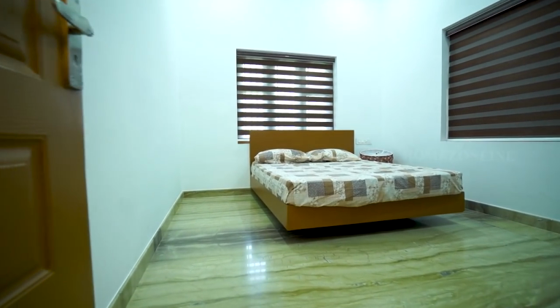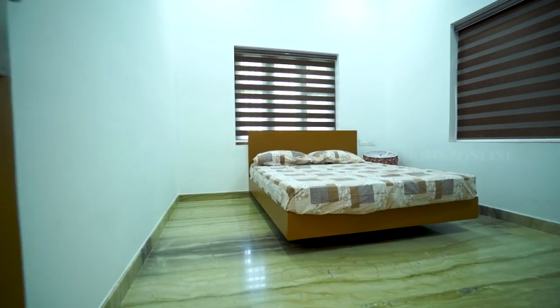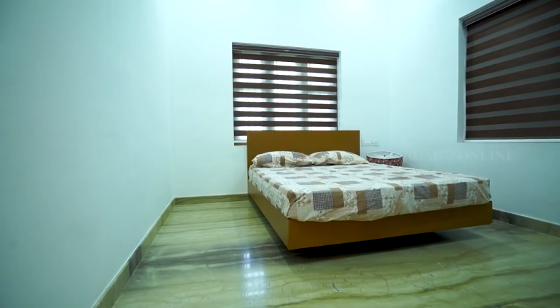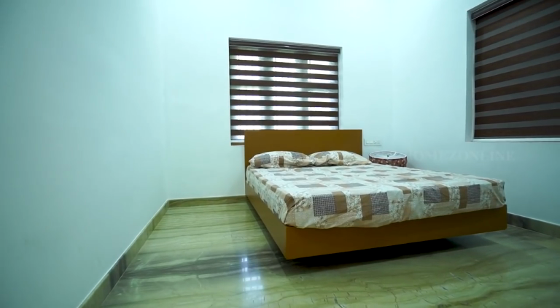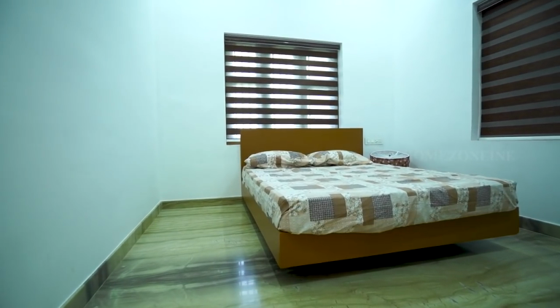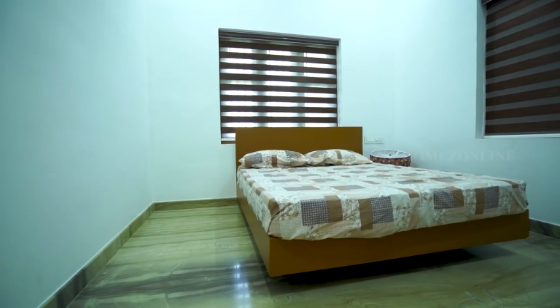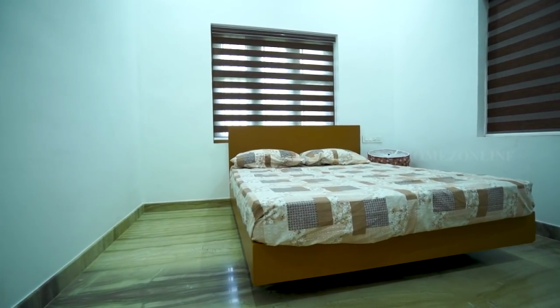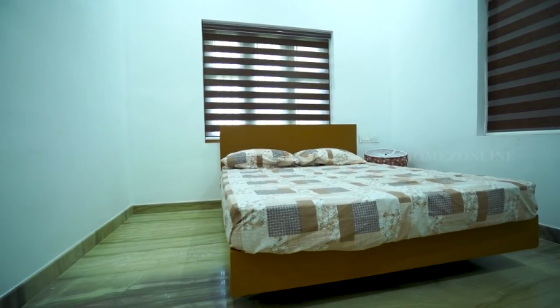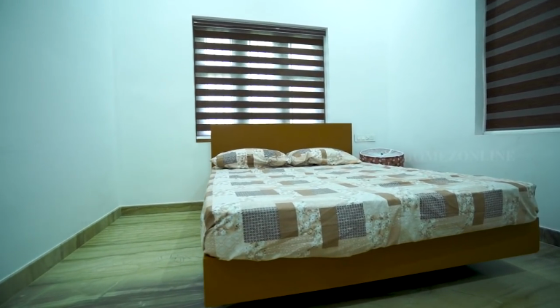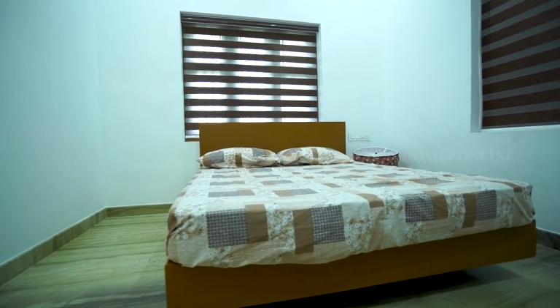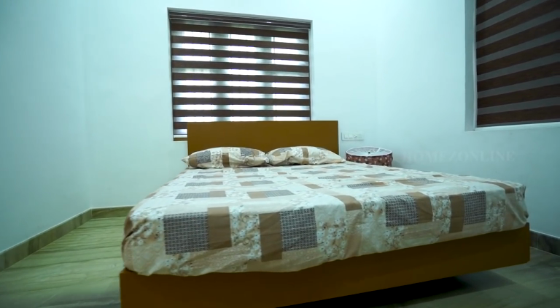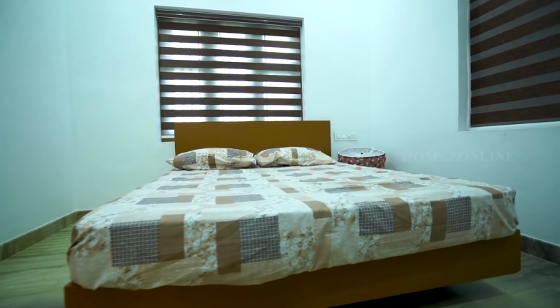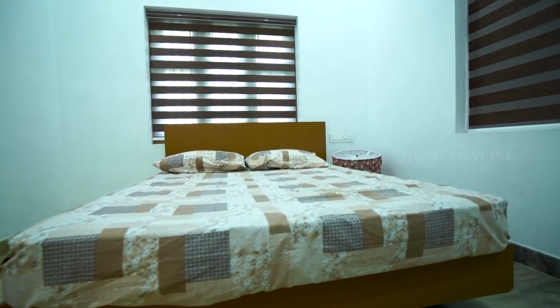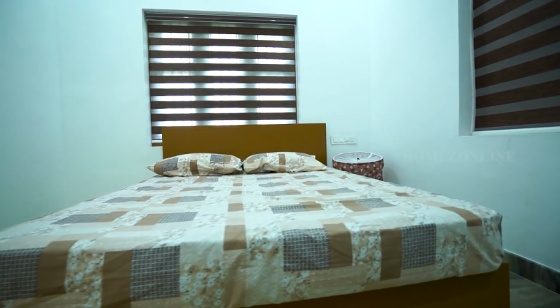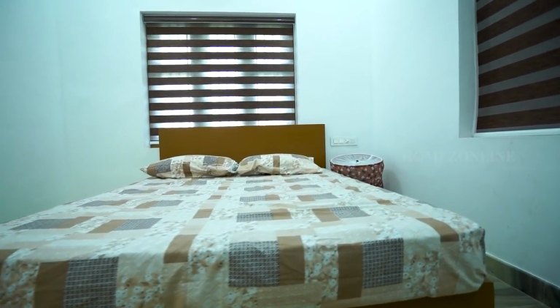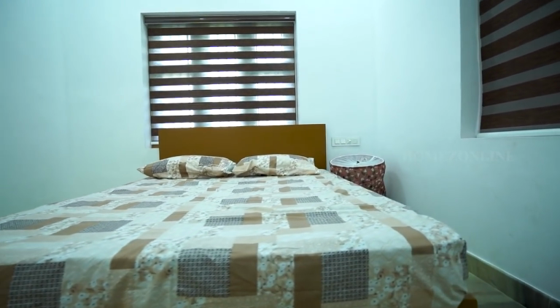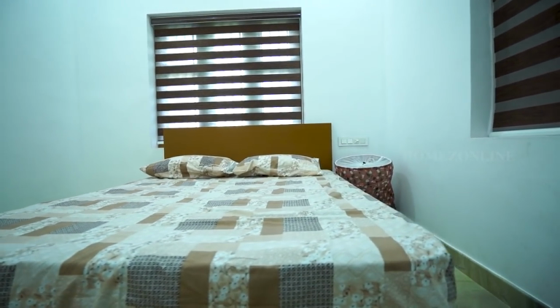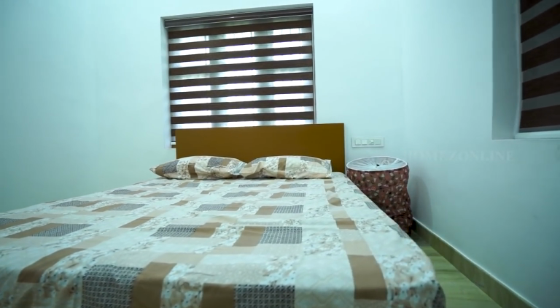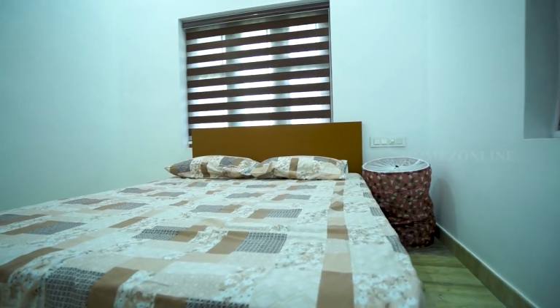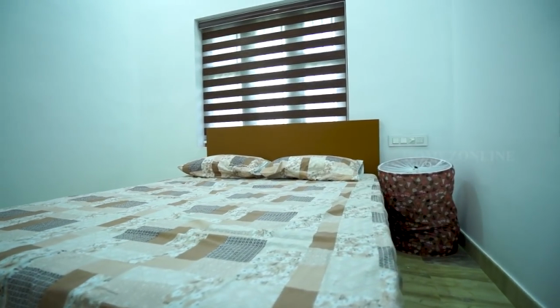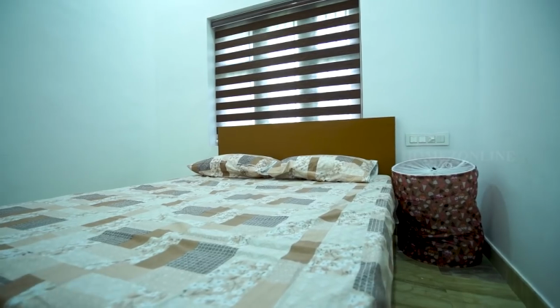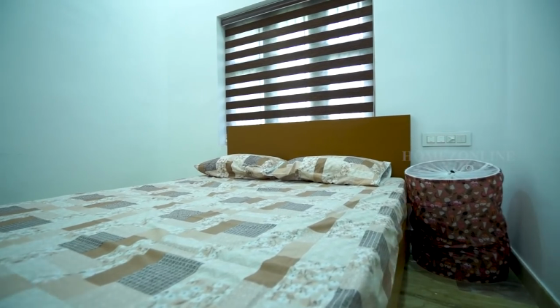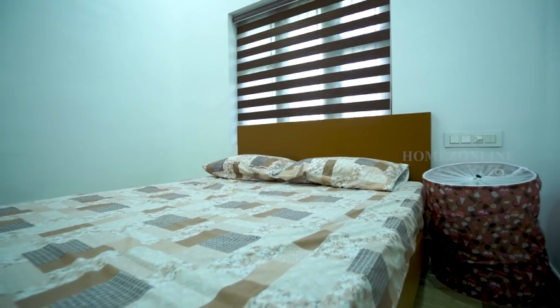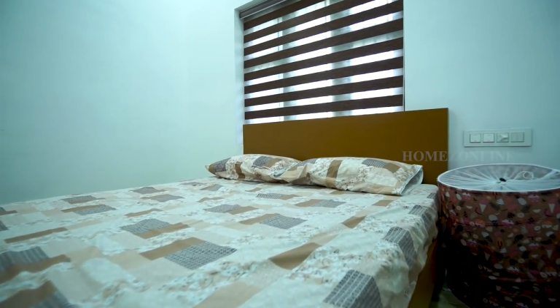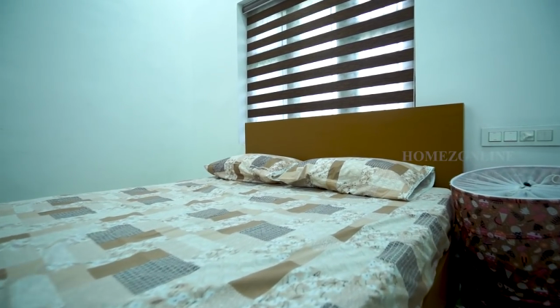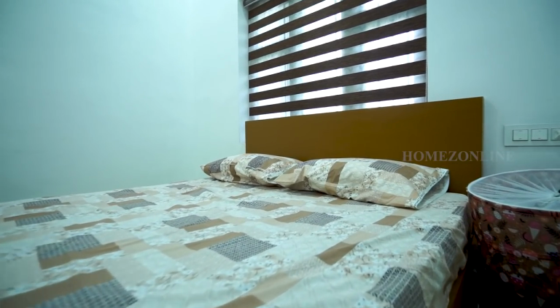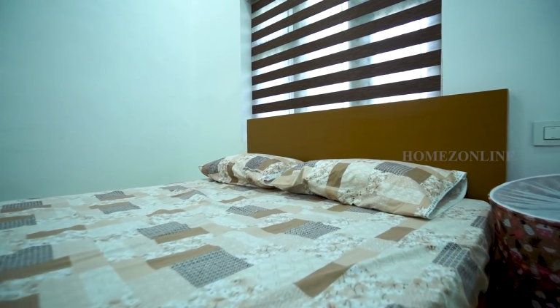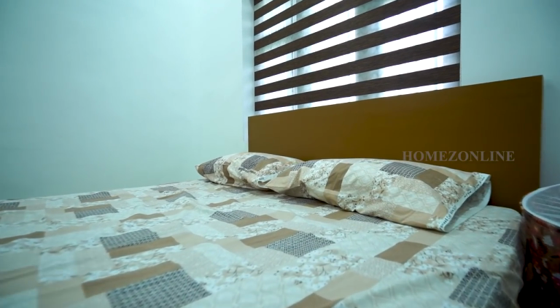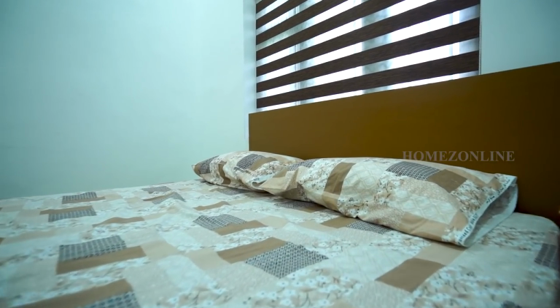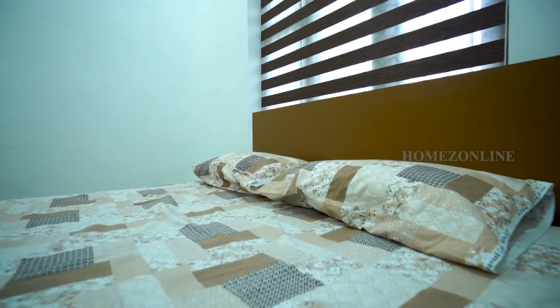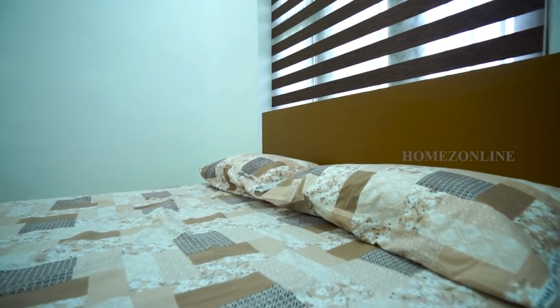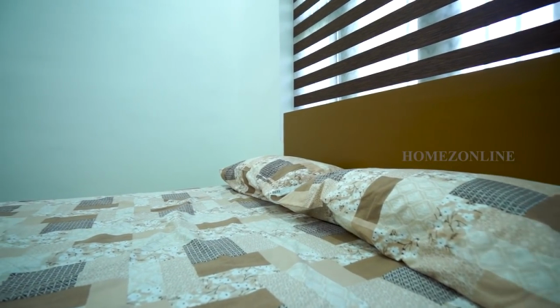Next, we check the bedrooms. This is the first bedroom. It is a simply designed bedroom with beautiful curtains, a double cot bed, and wardrobes arranged here.